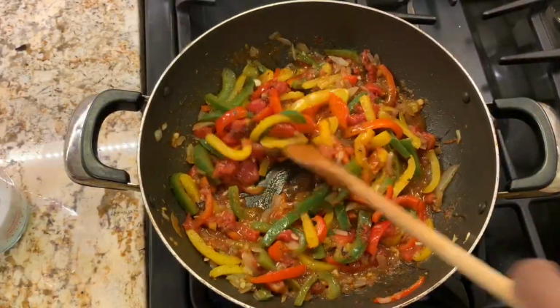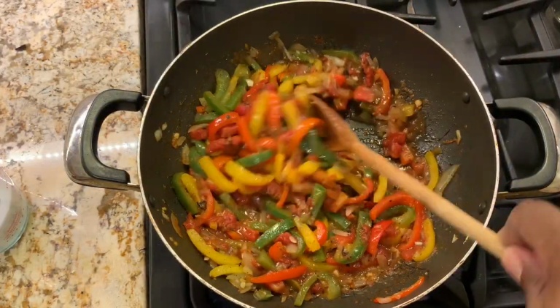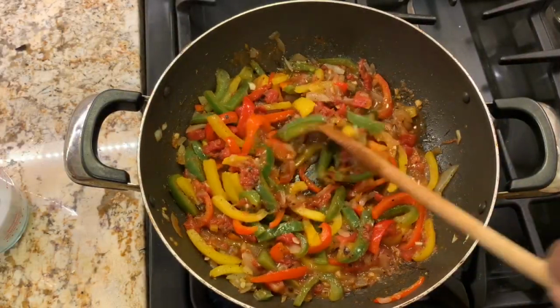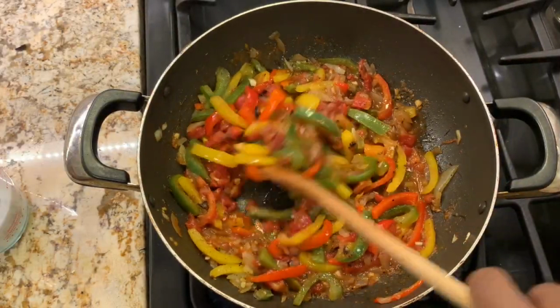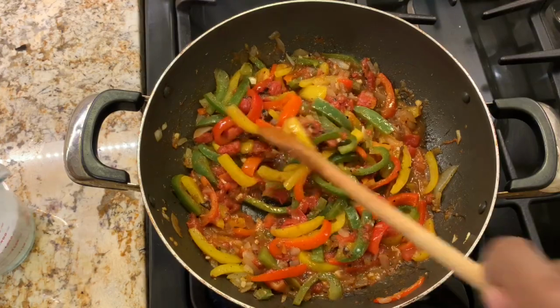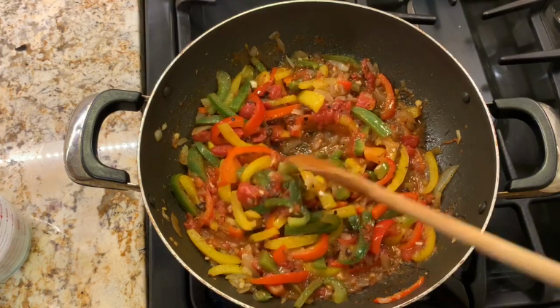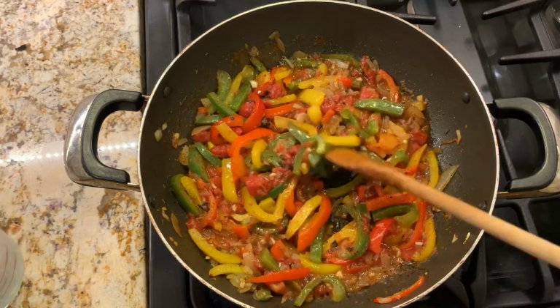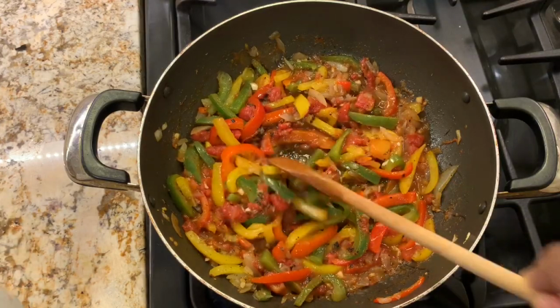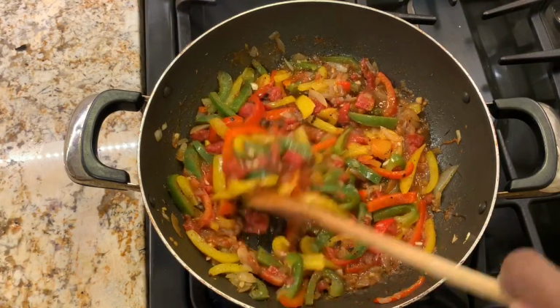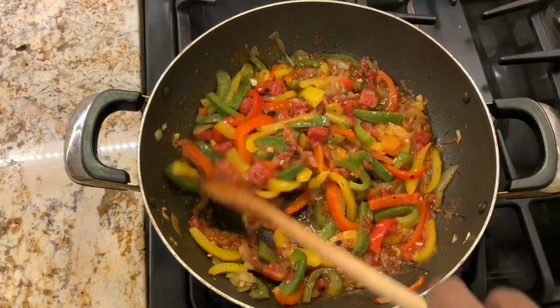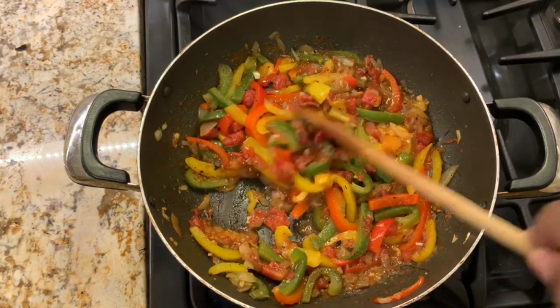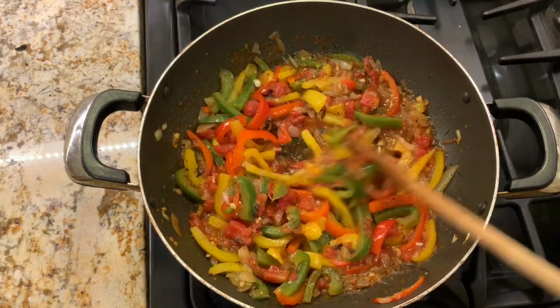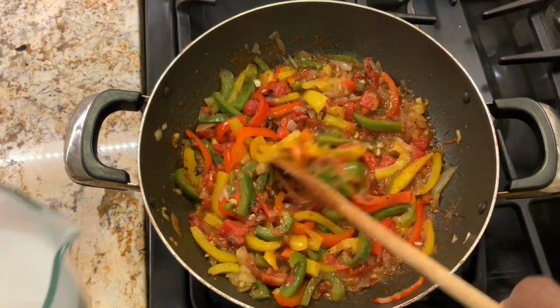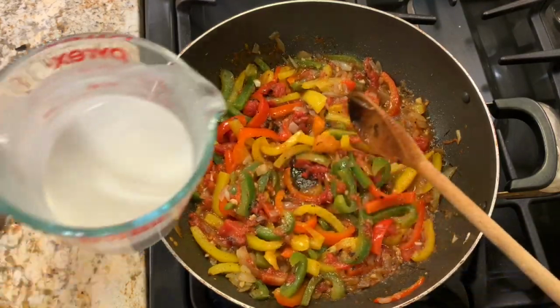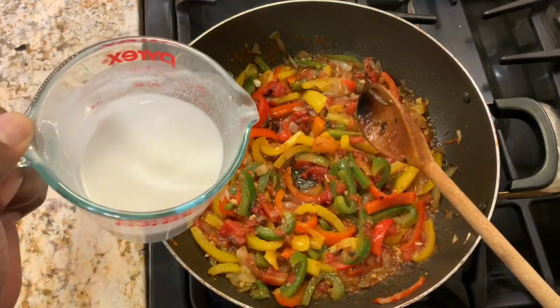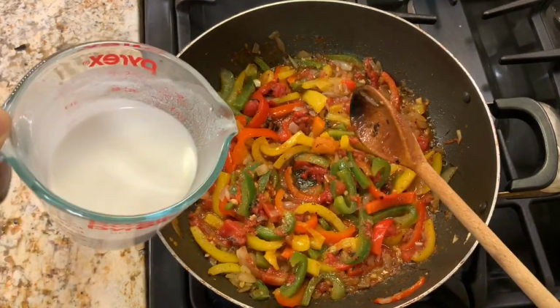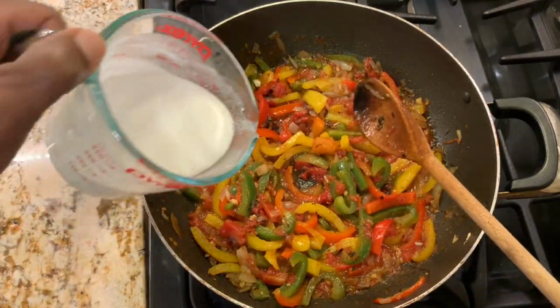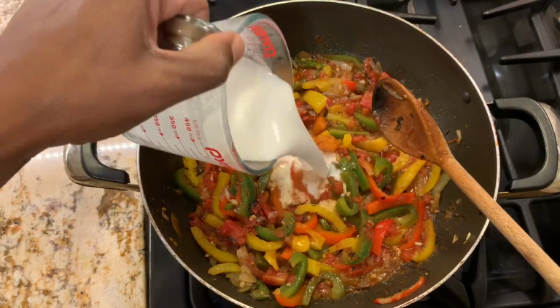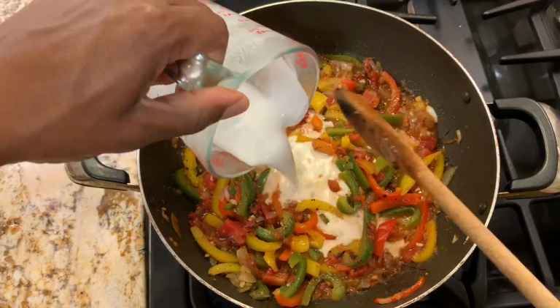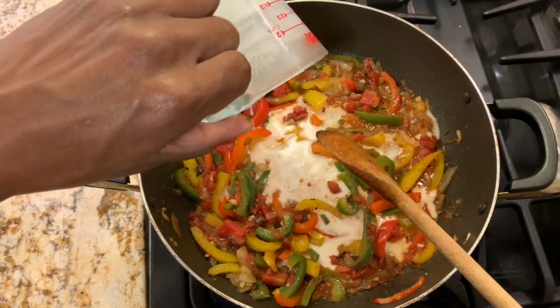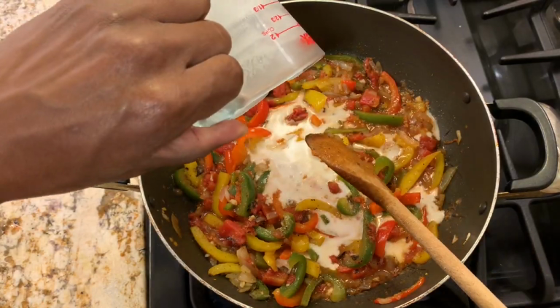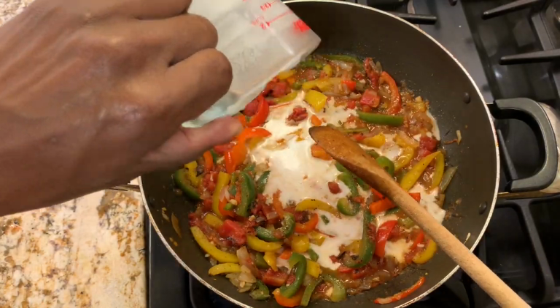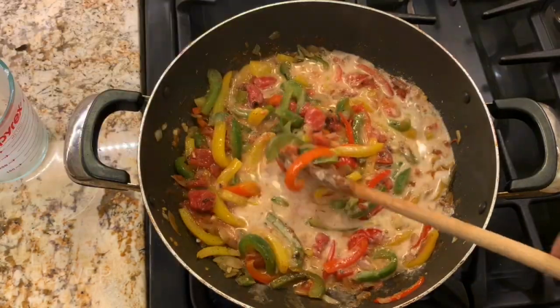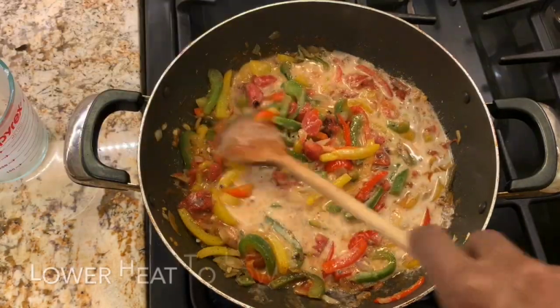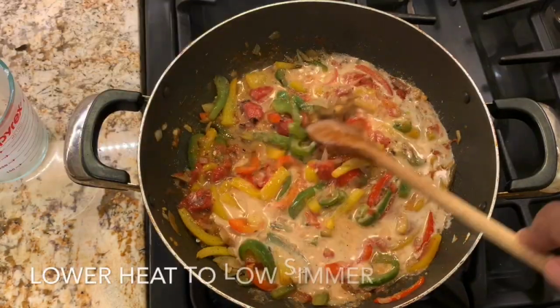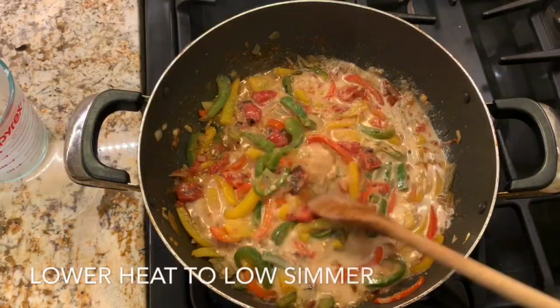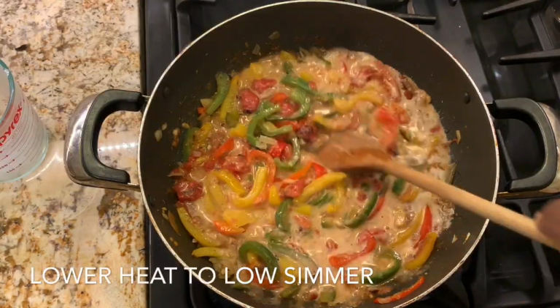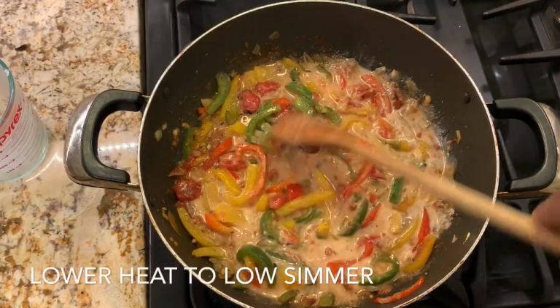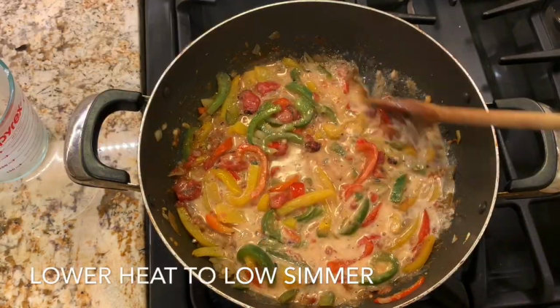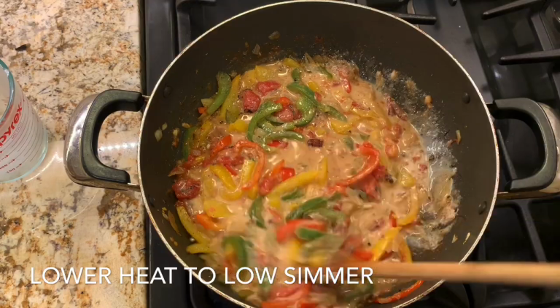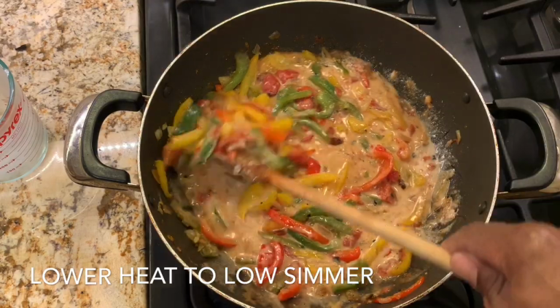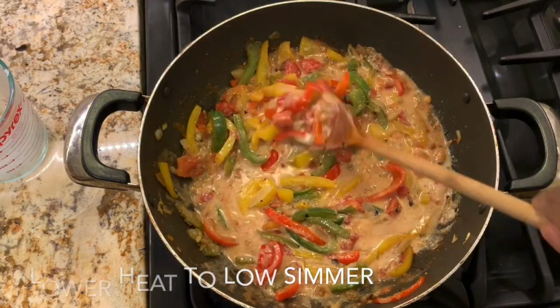After five minutes, we're going to add our coconut milk and let this simmer for five minutes.